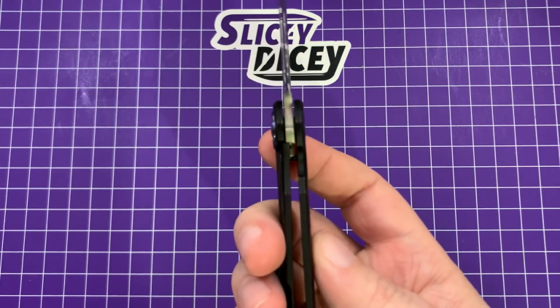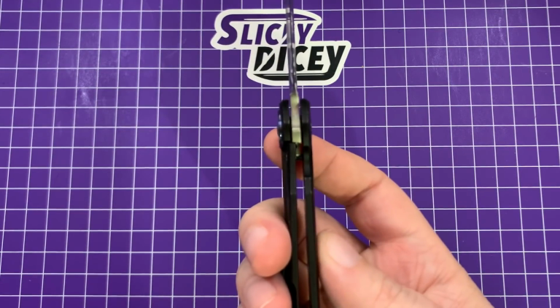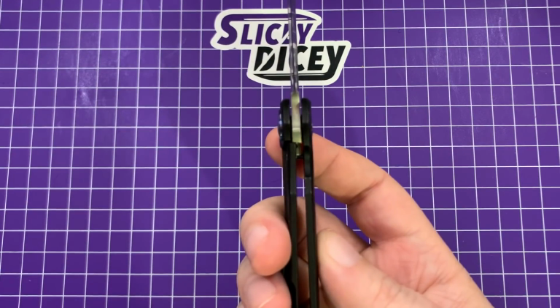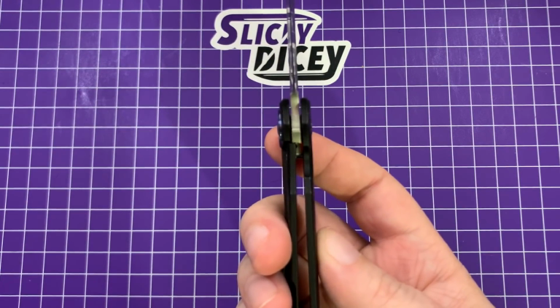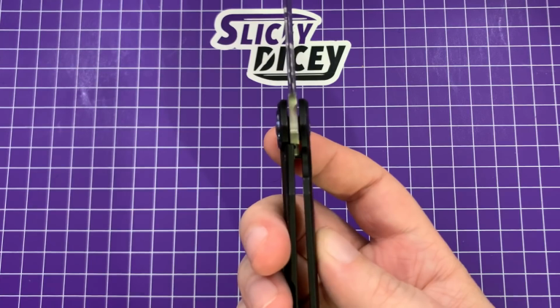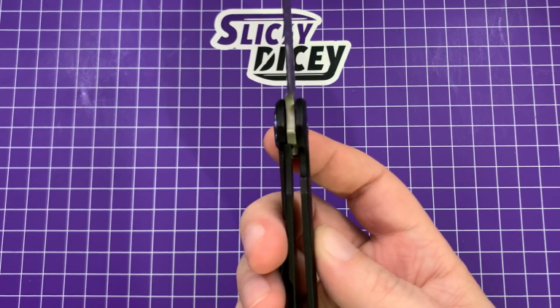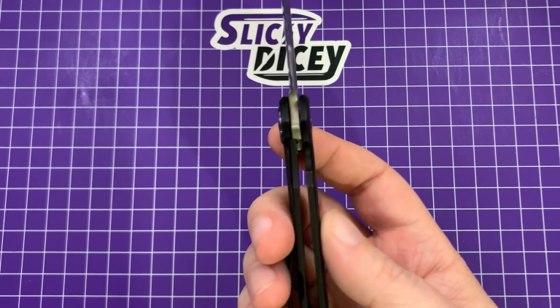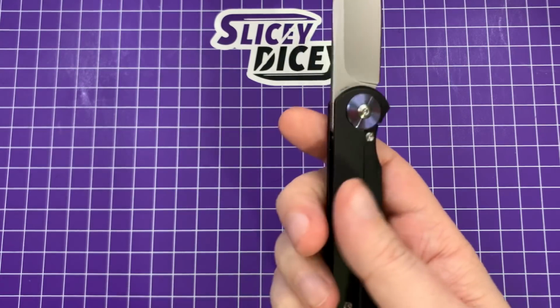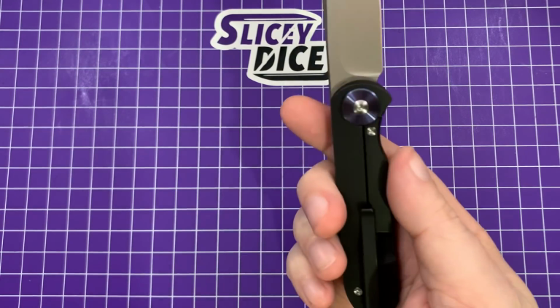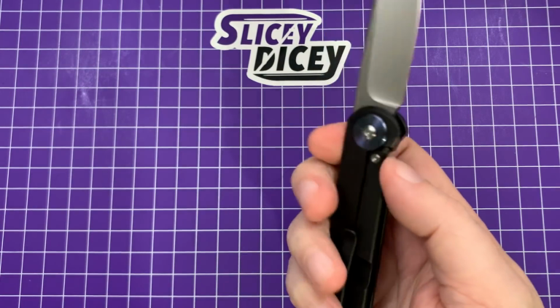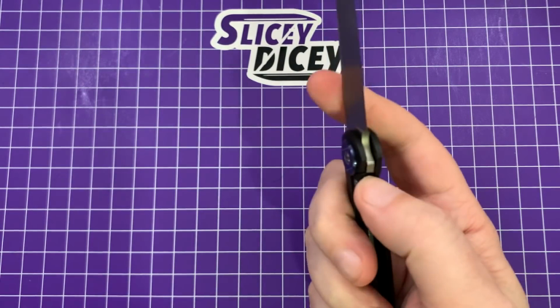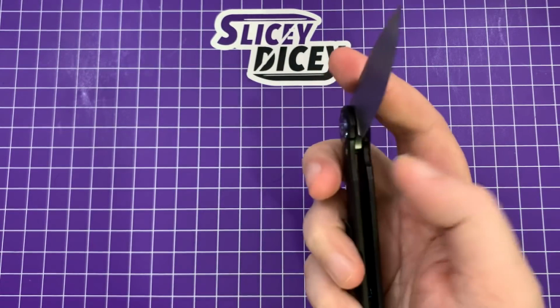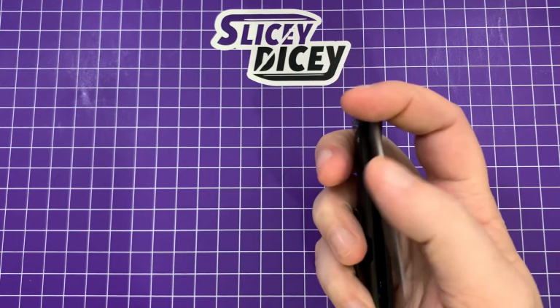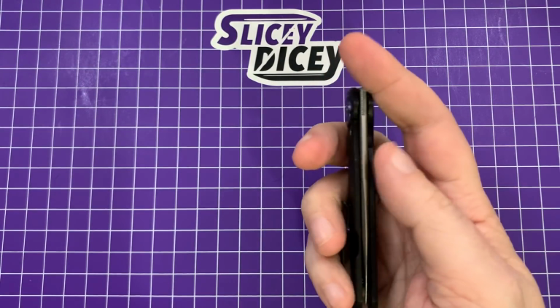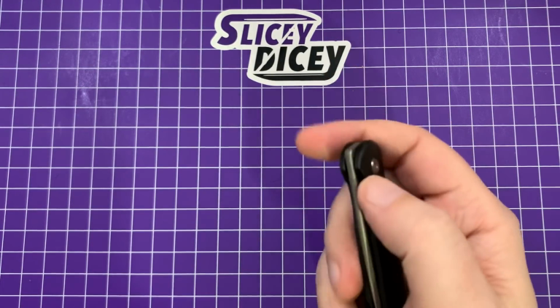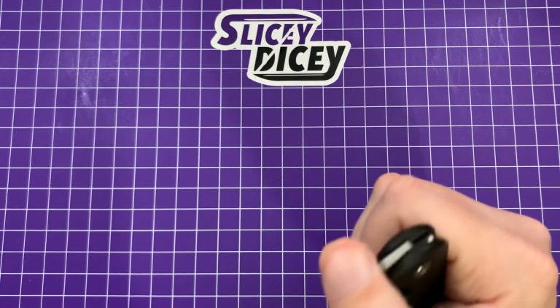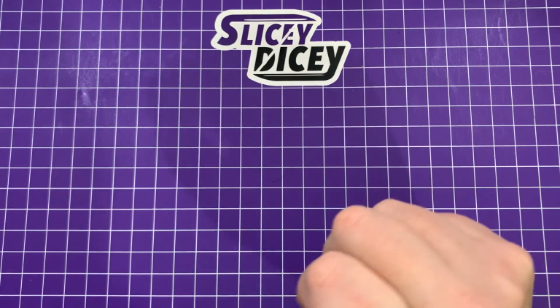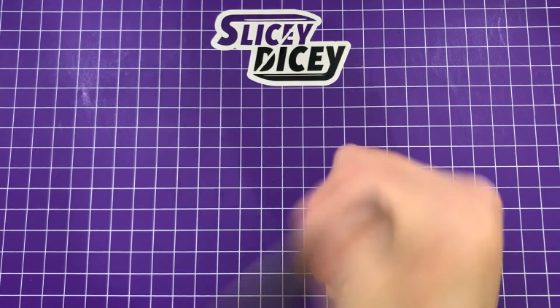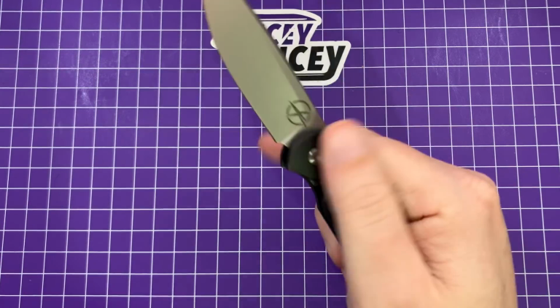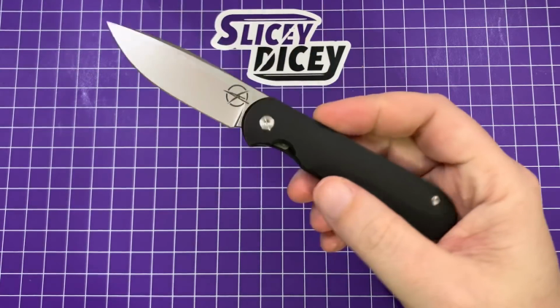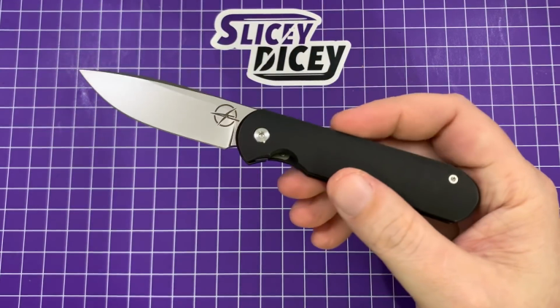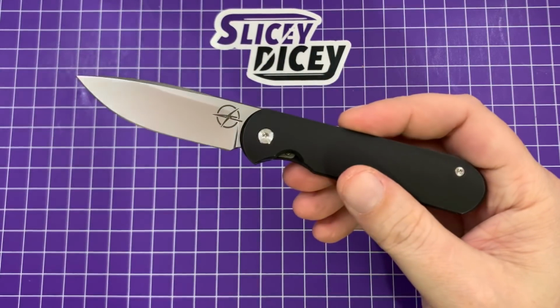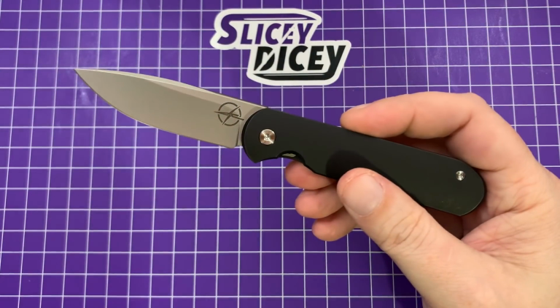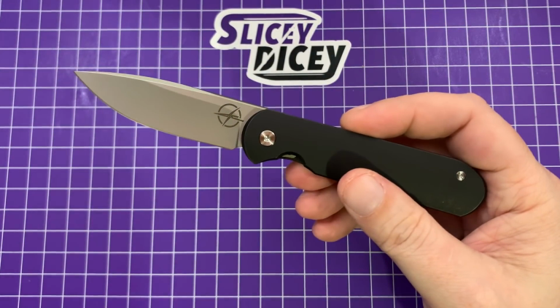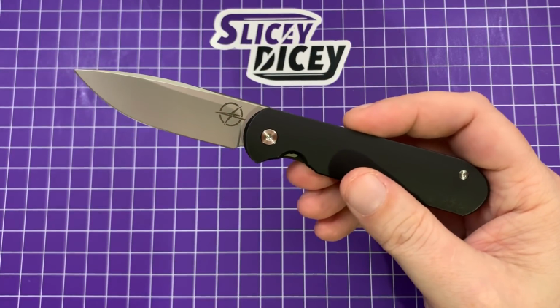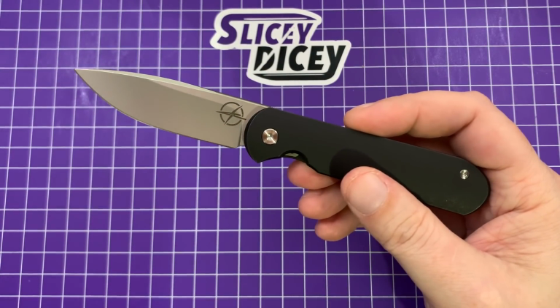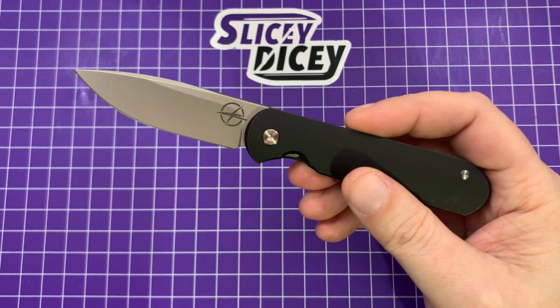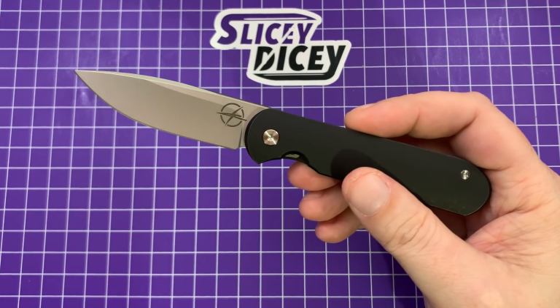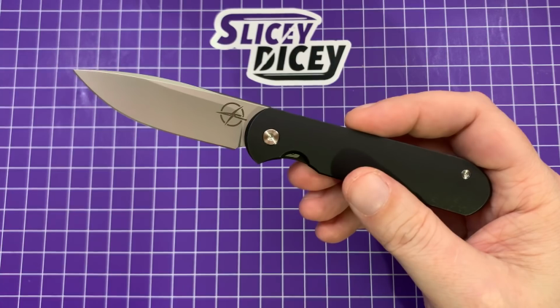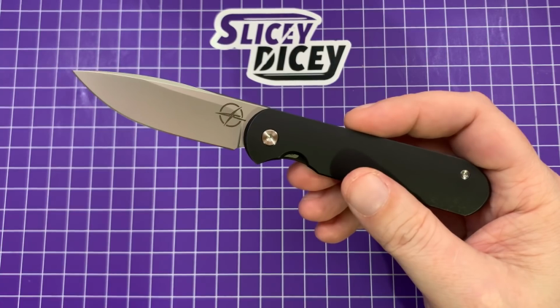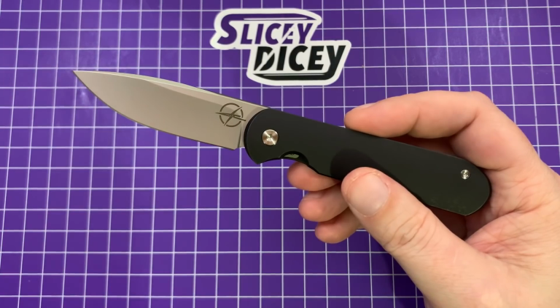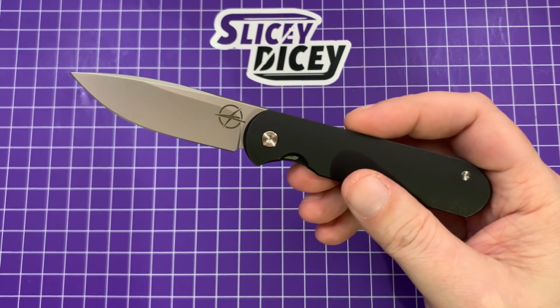Very good lockup. No problems there. This is a really nice knife. They were $280 — it was $283 with shipping and all that stuff.